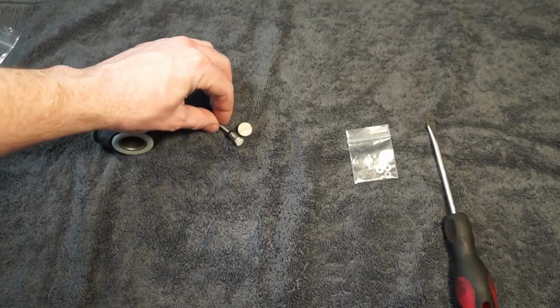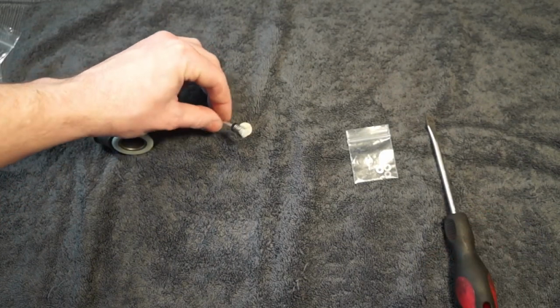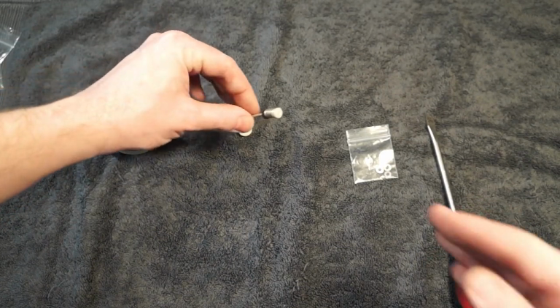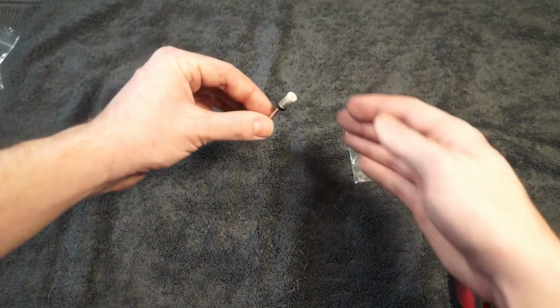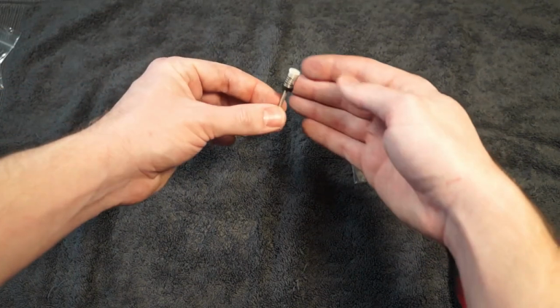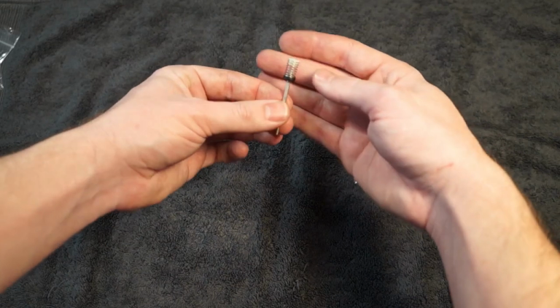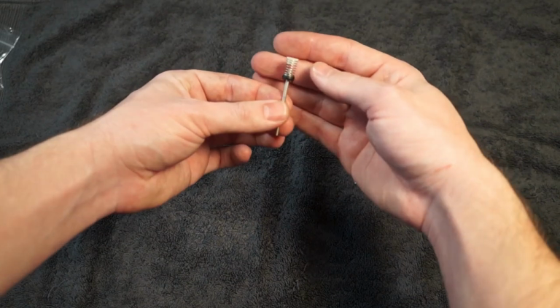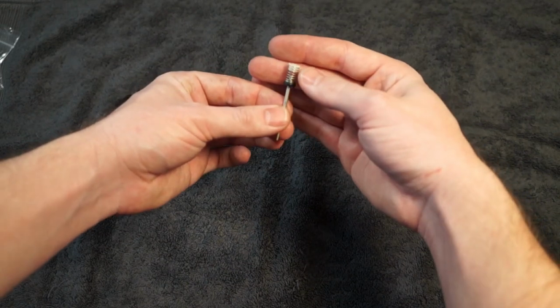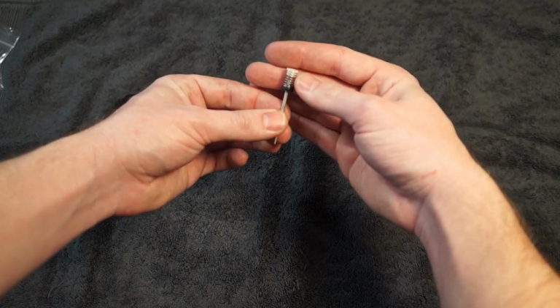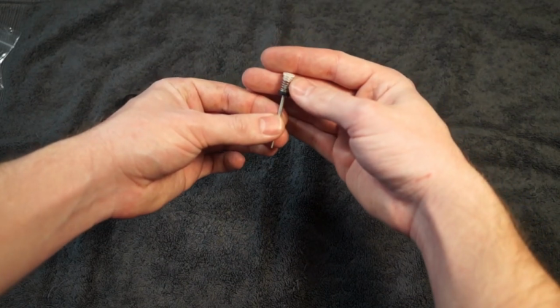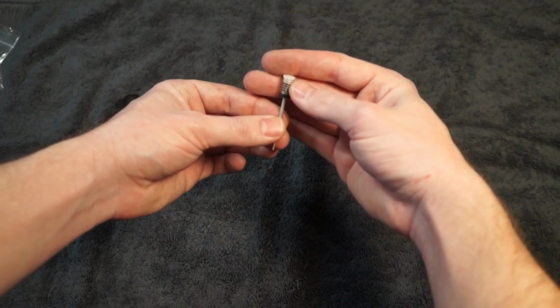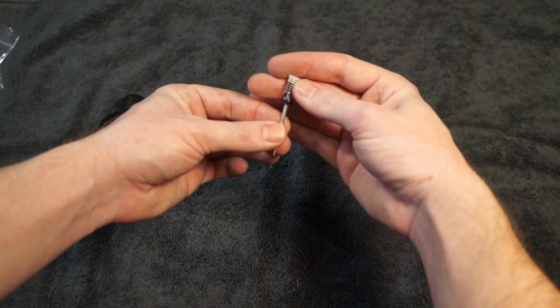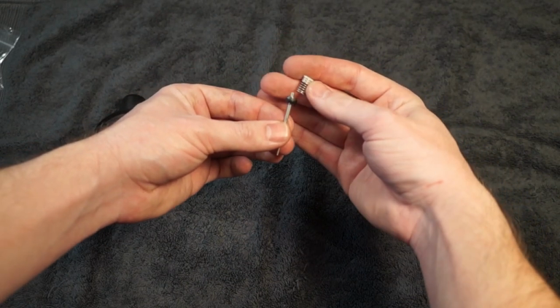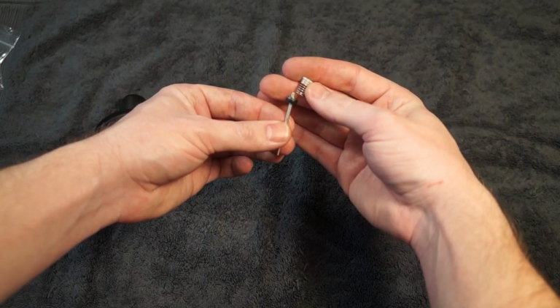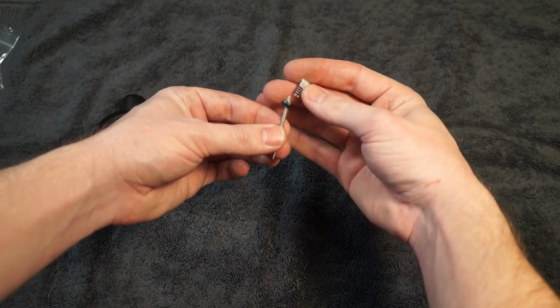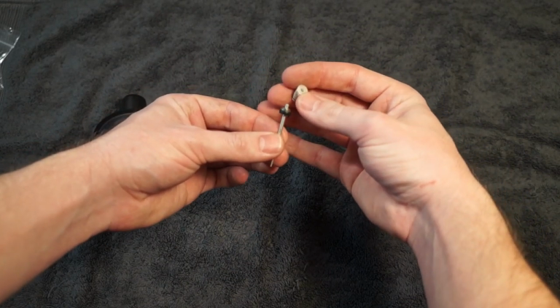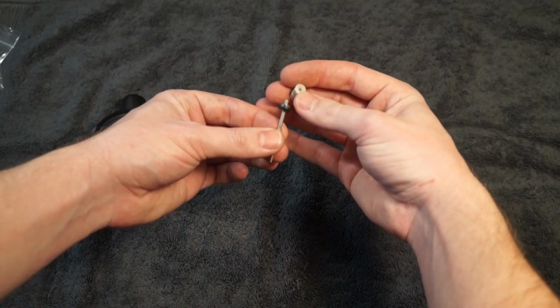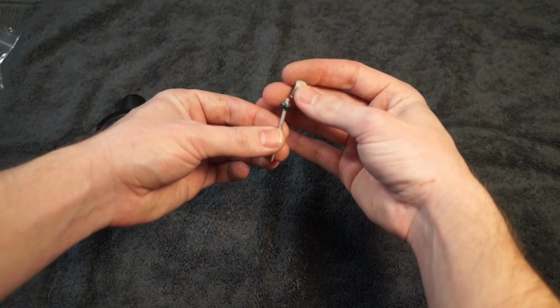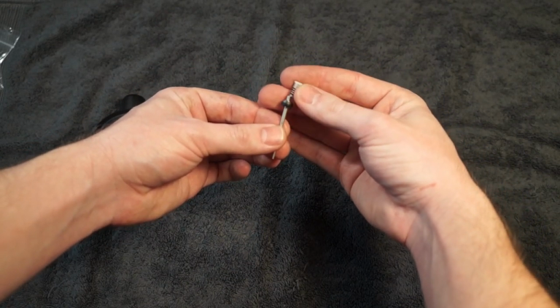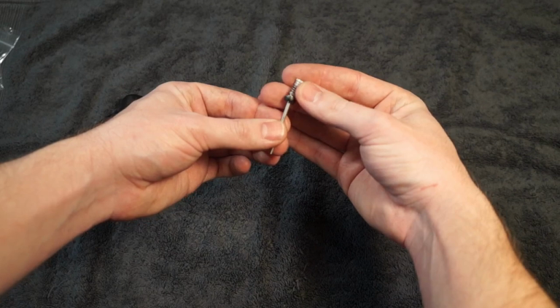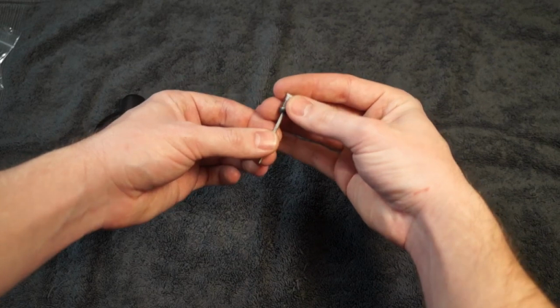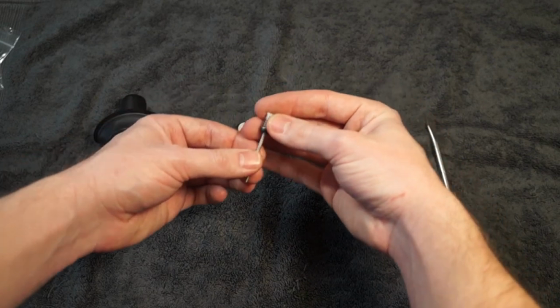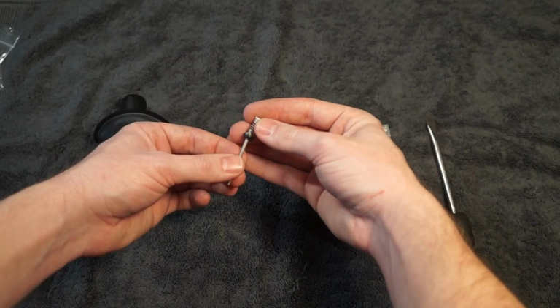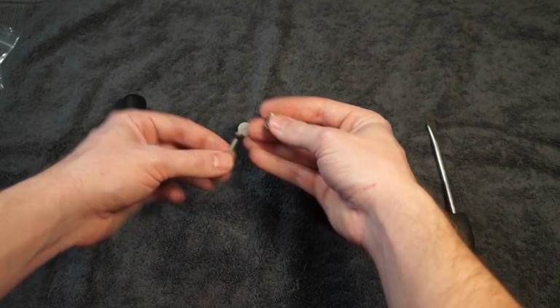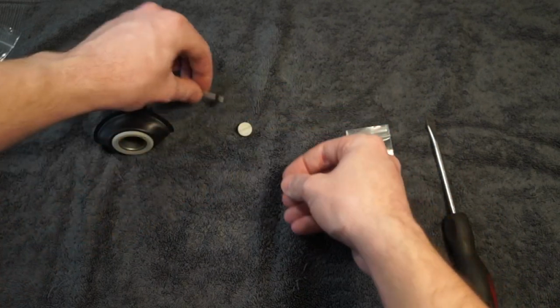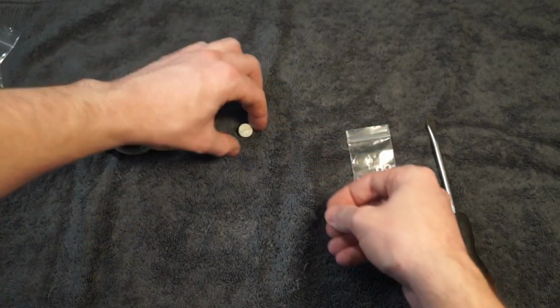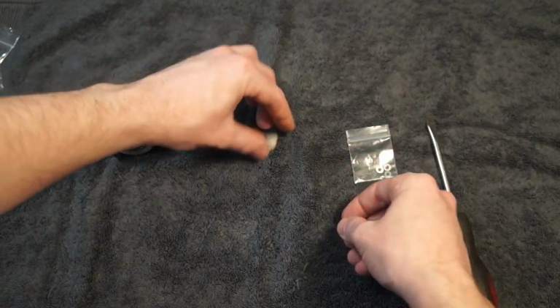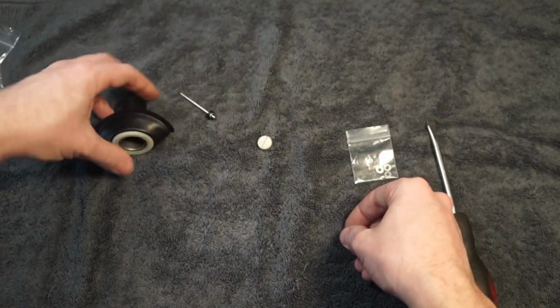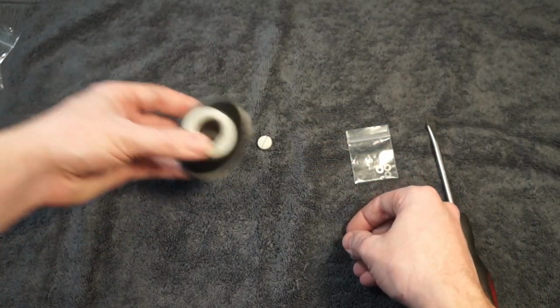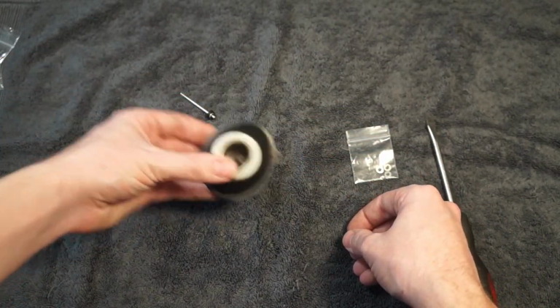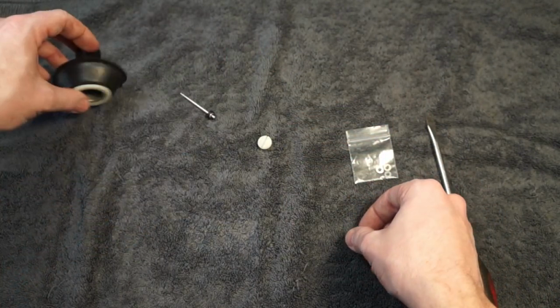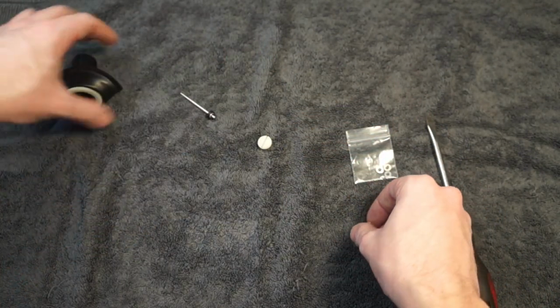See it all came out in one piece. You're going to have your needle, the spring, and then the little white piece on top that goes into the spring, and then your screw. So set your slide aside.